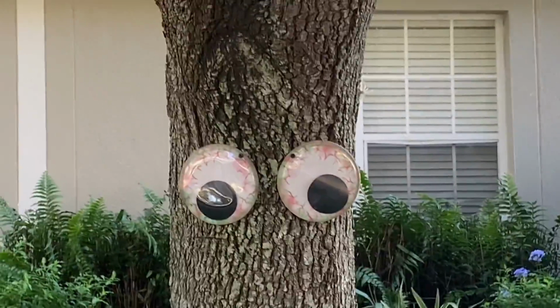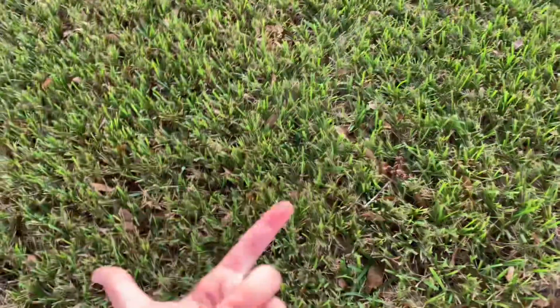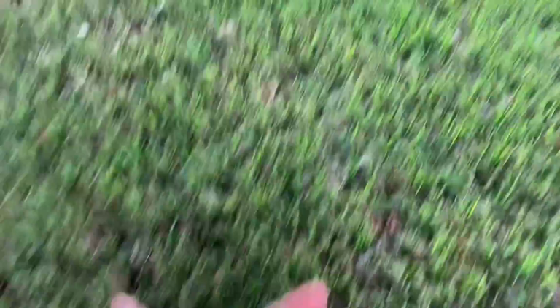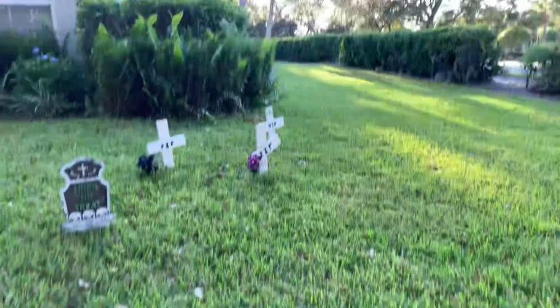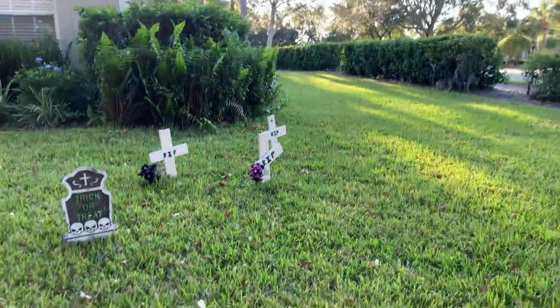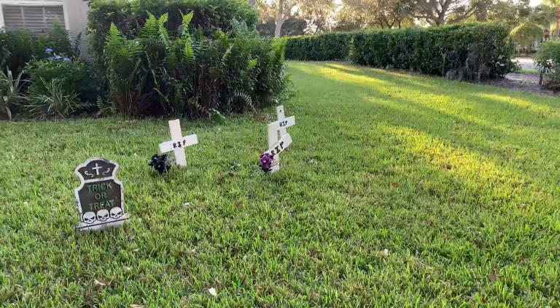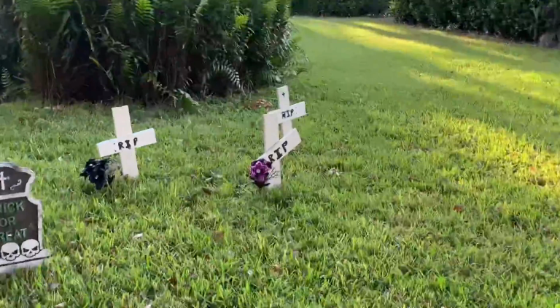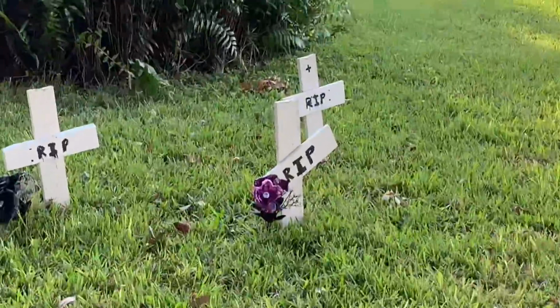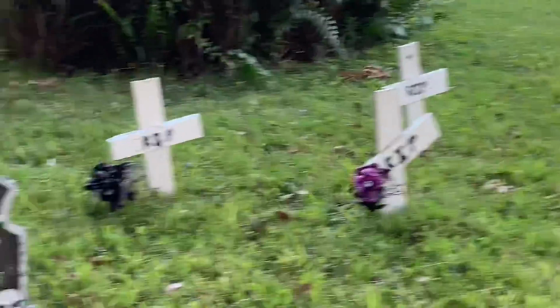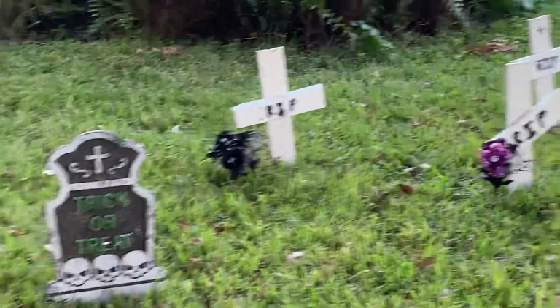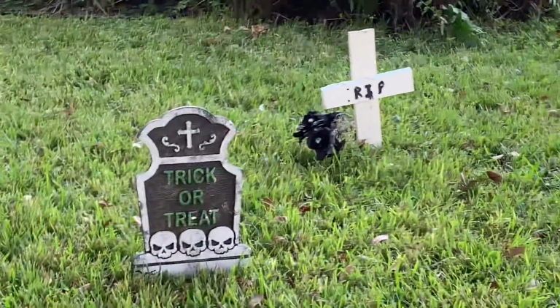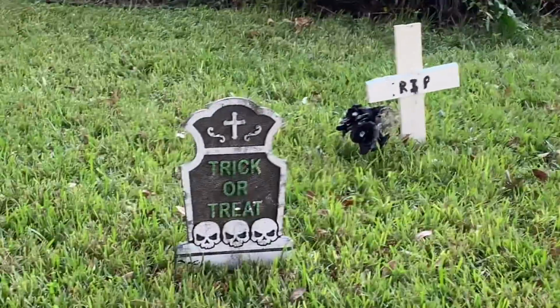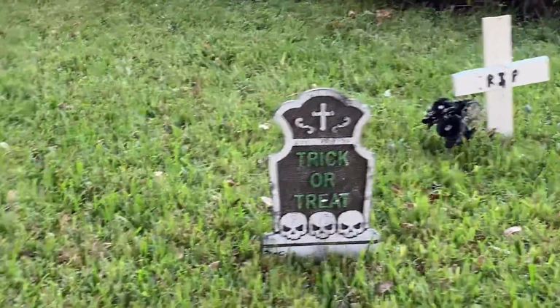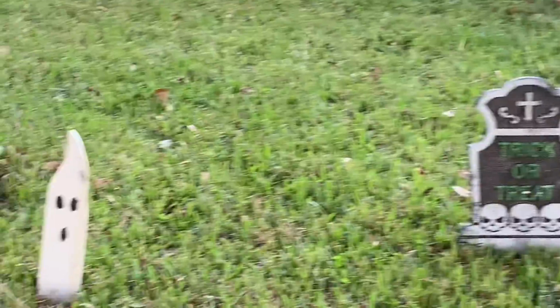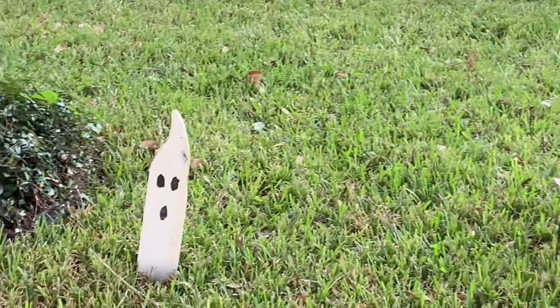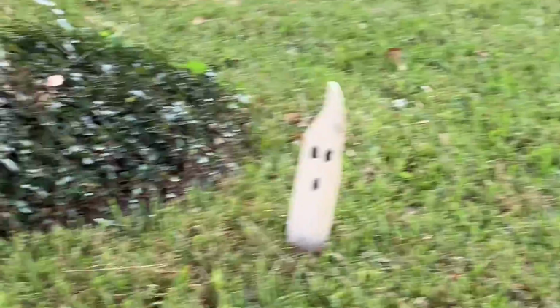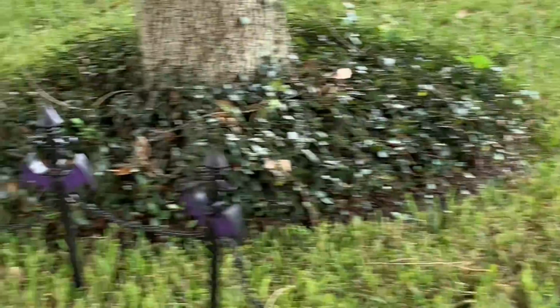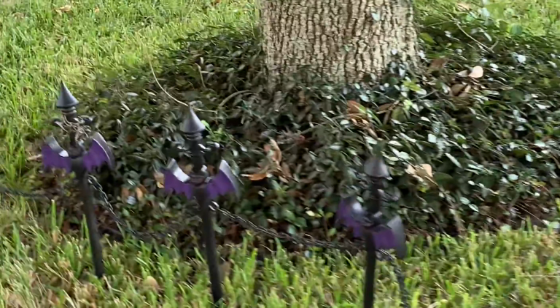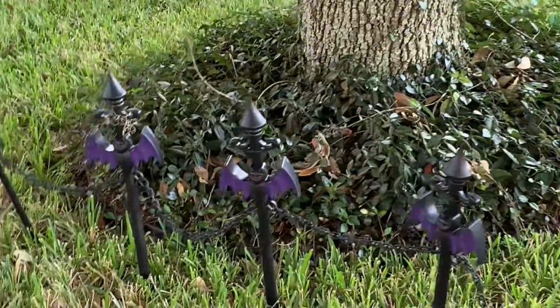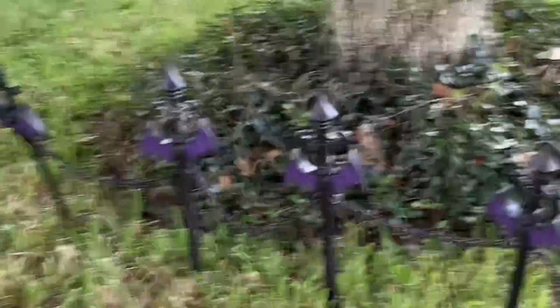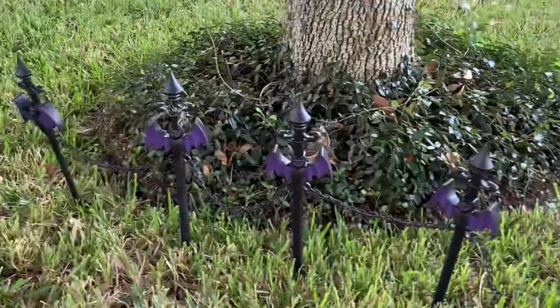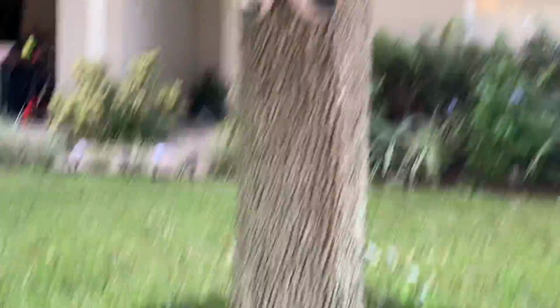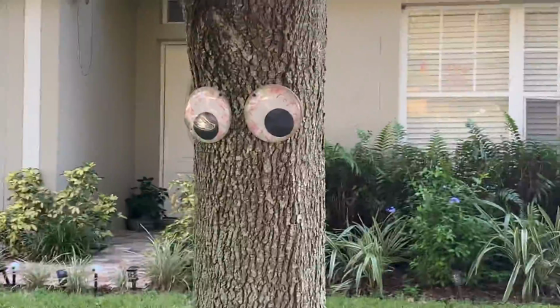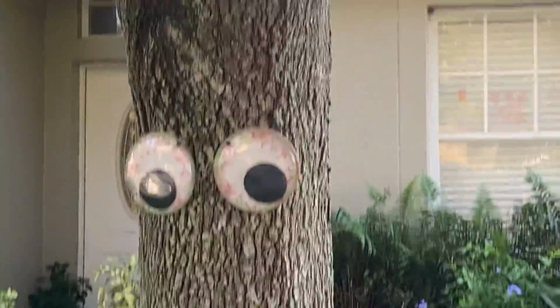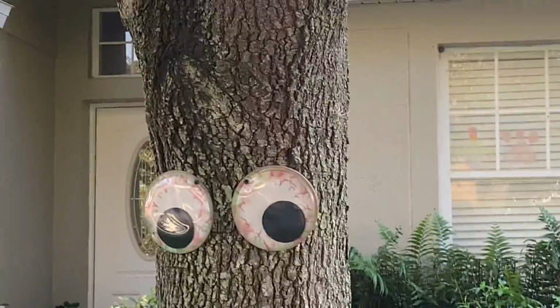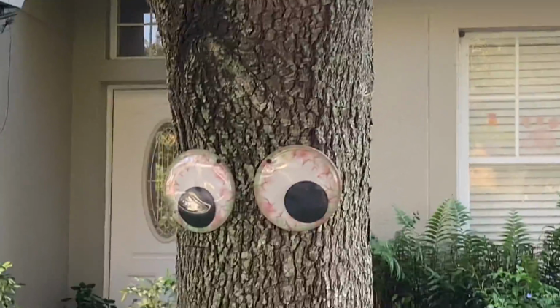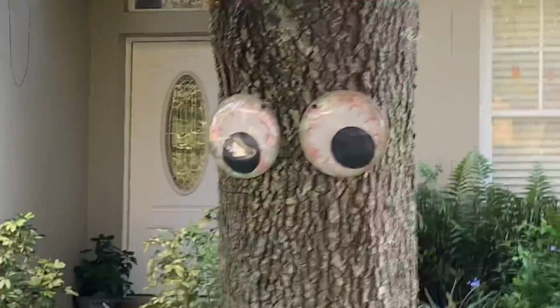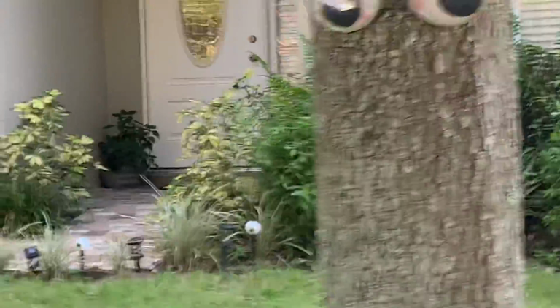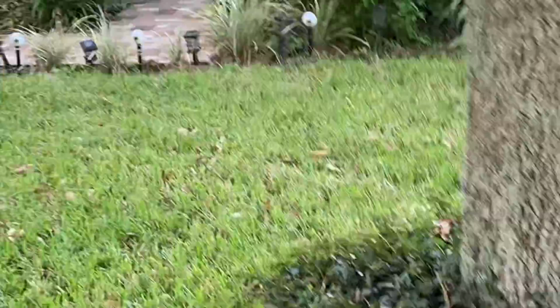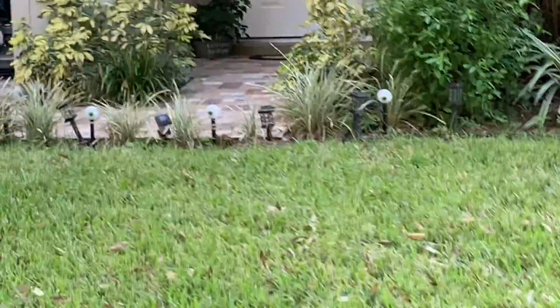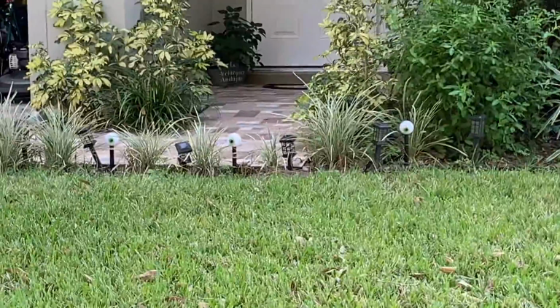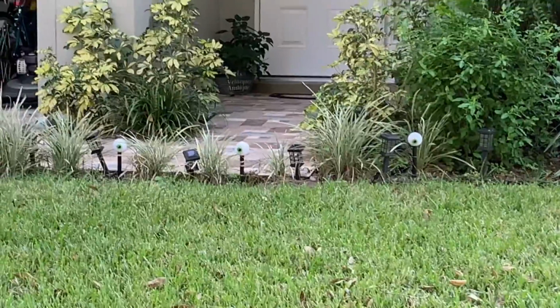This is how it turned out. We have the rest in pieces over there, the trick or treat sign, the ghosts, the bats, the scary tree, and the eyeballs over there.